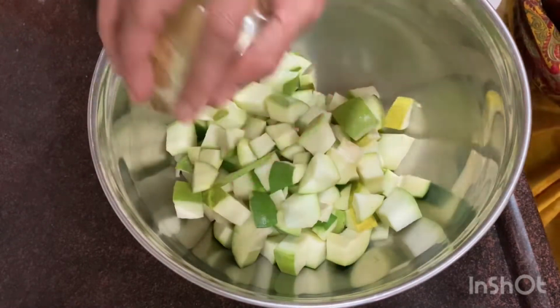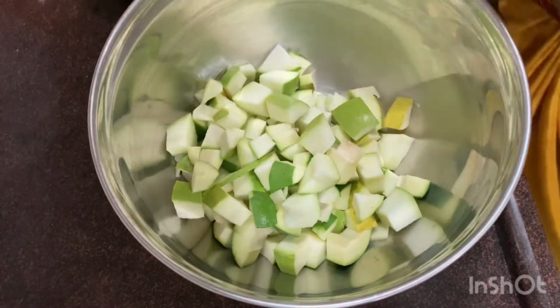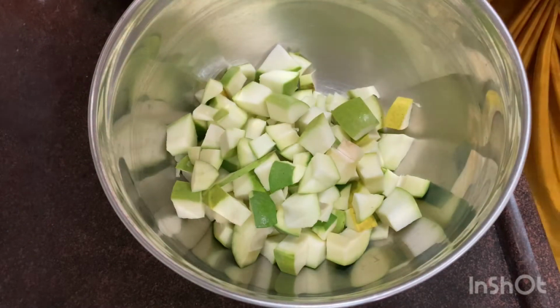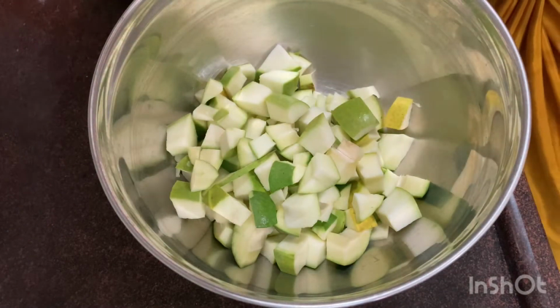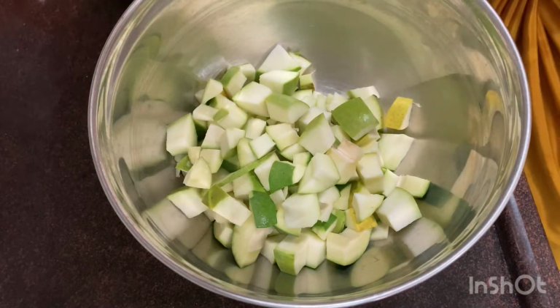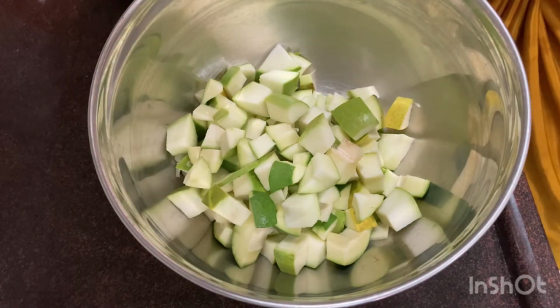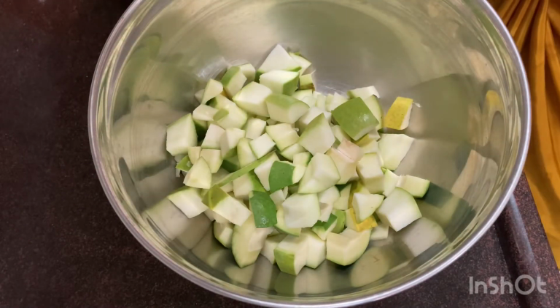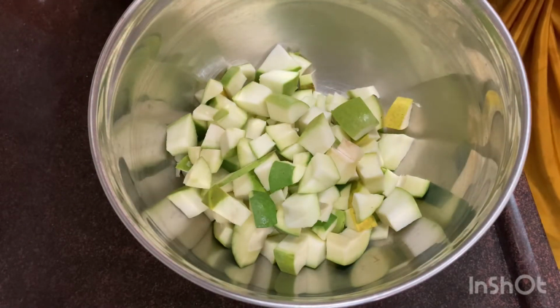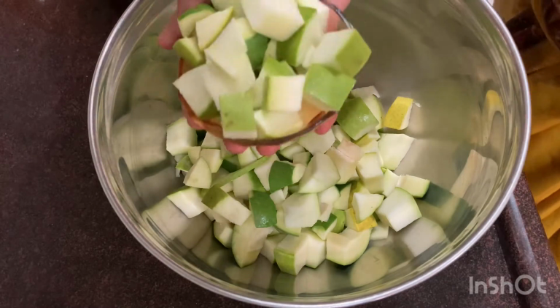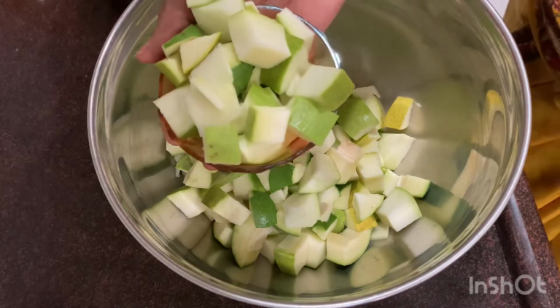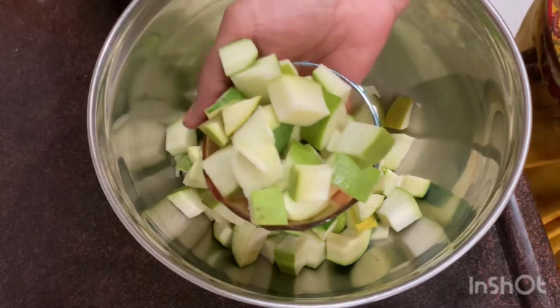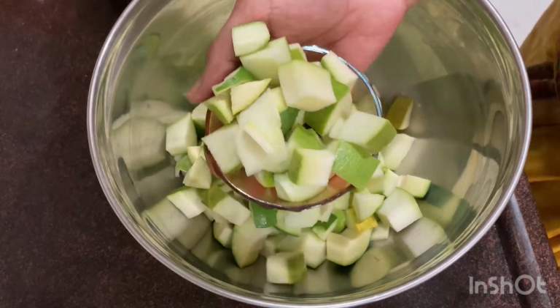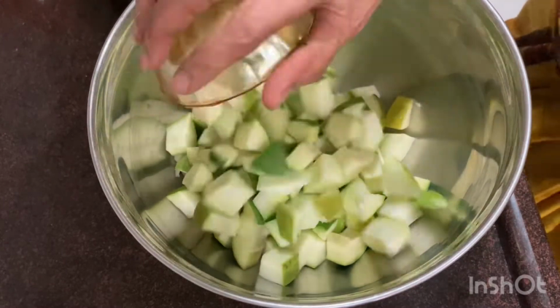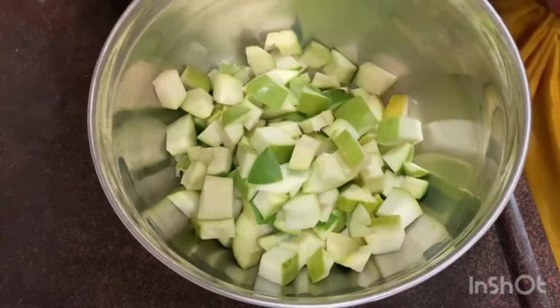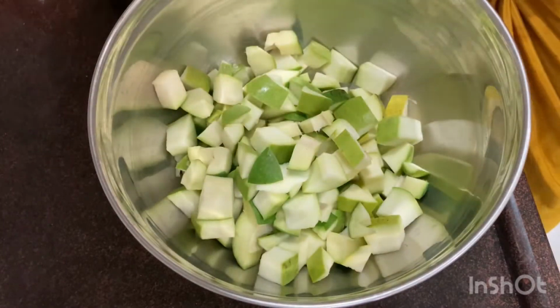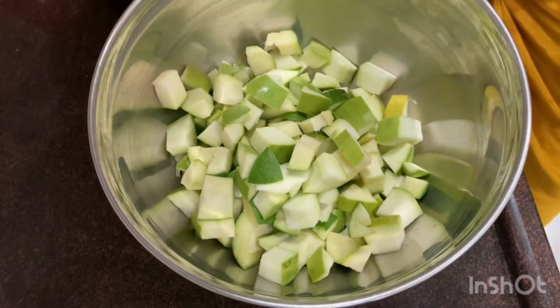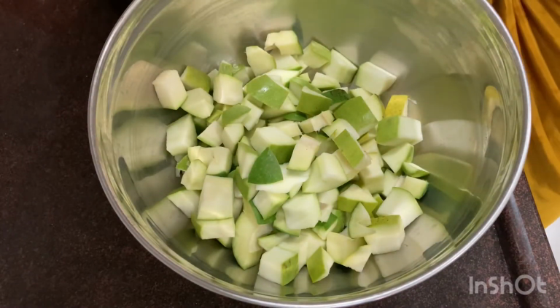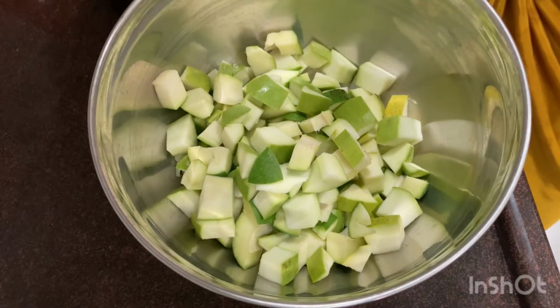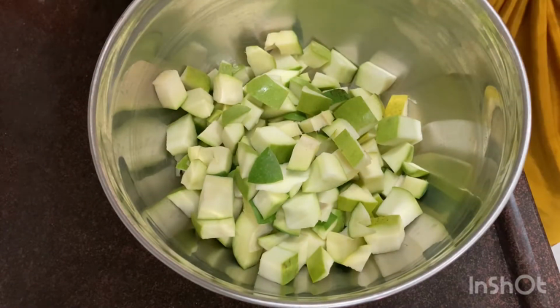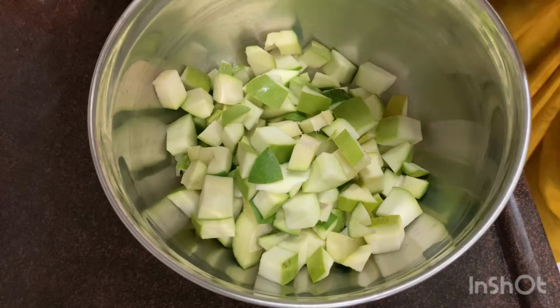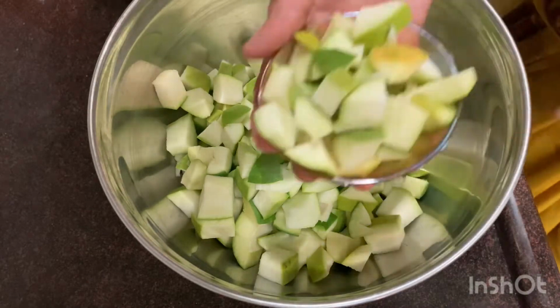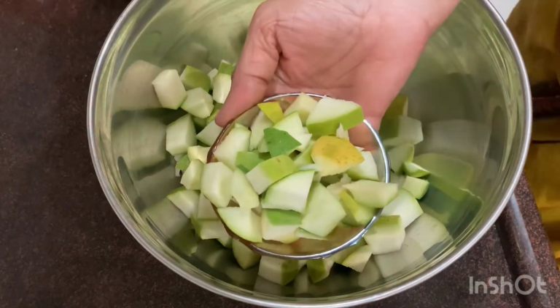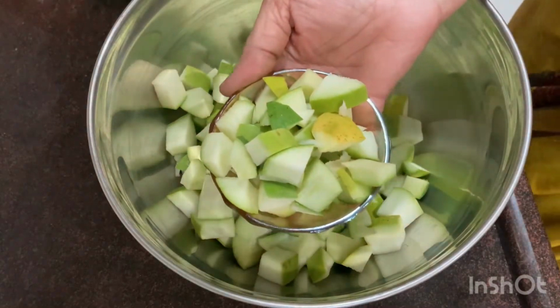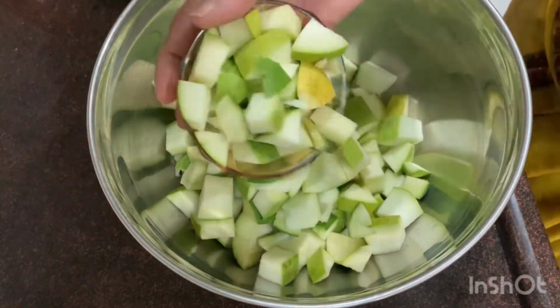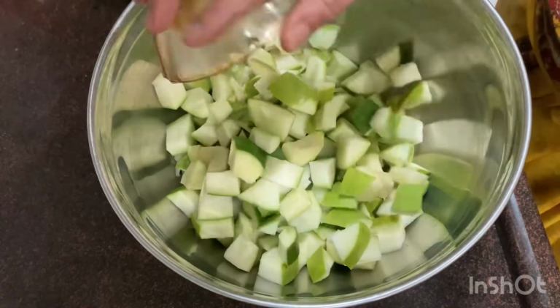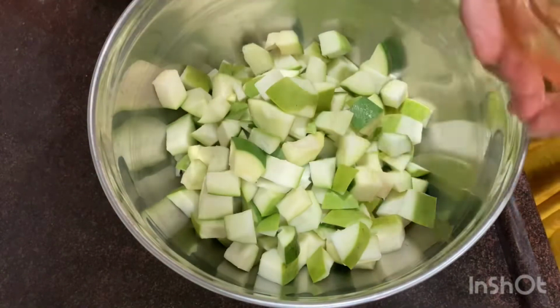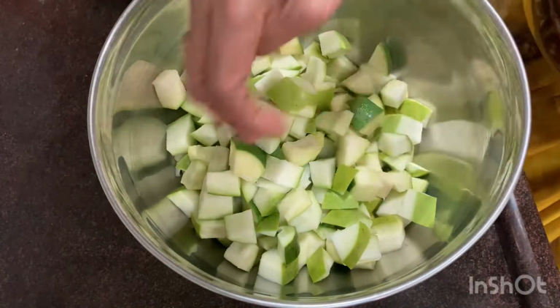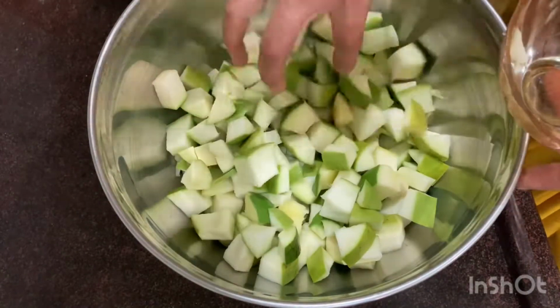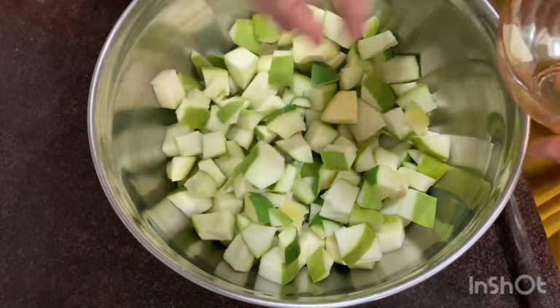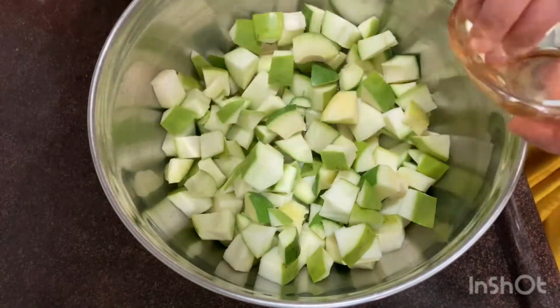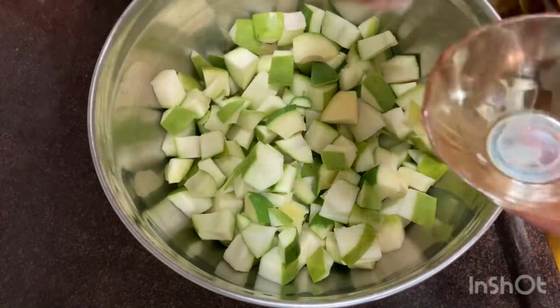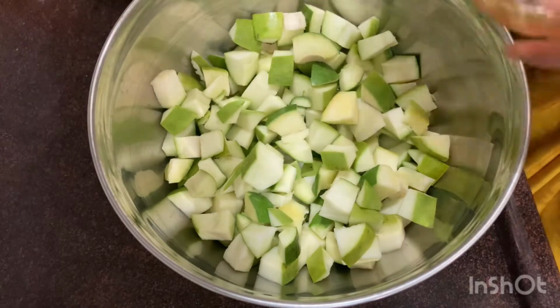This is the first one. I will use a bowl. Now I will try to make a bowl.